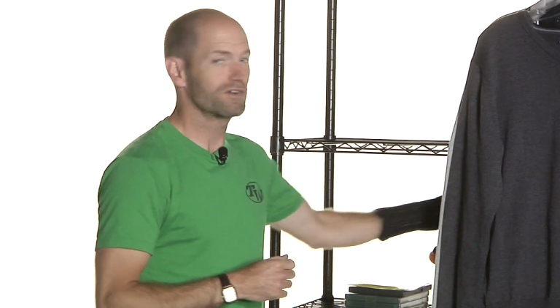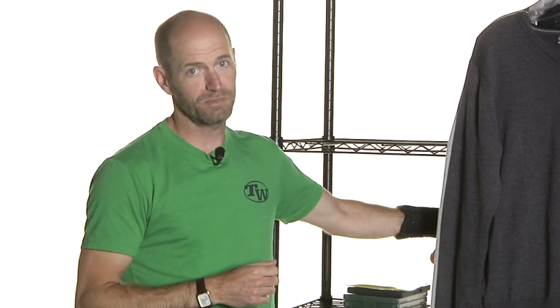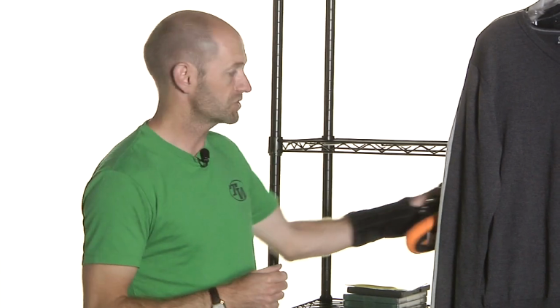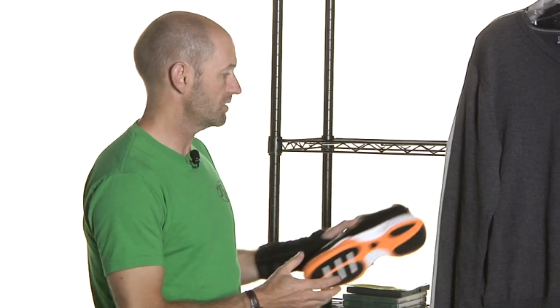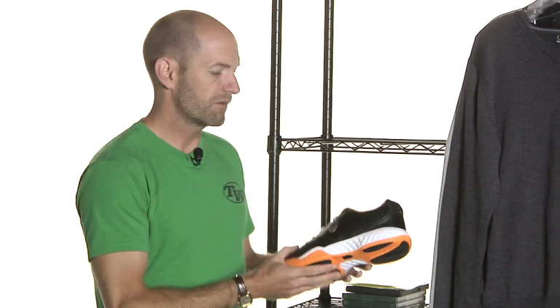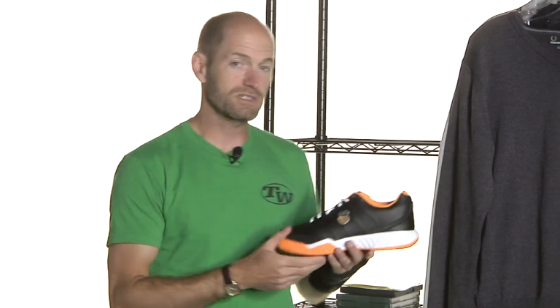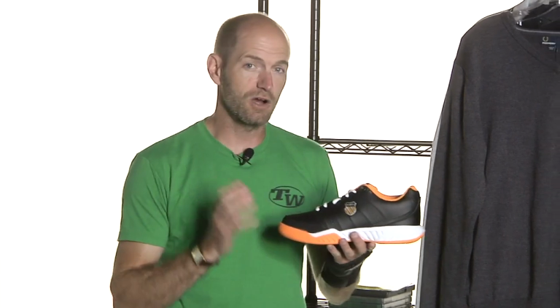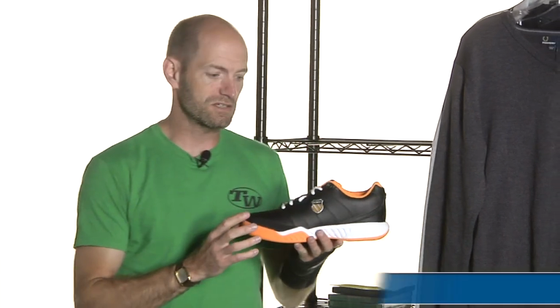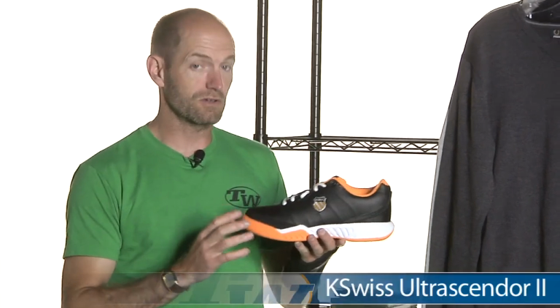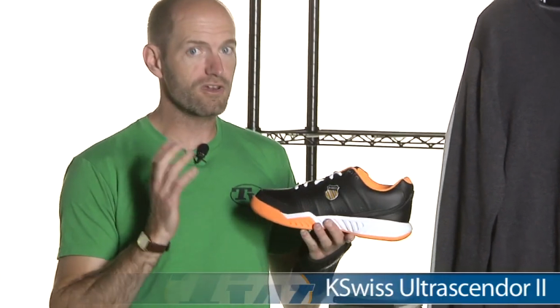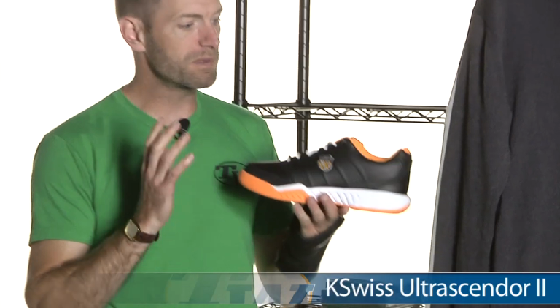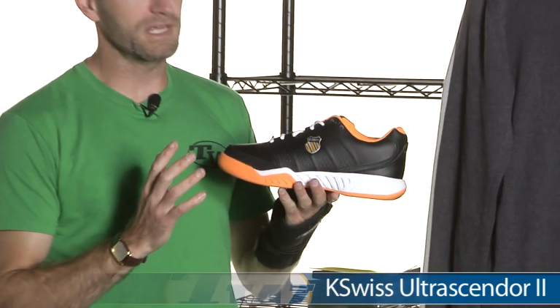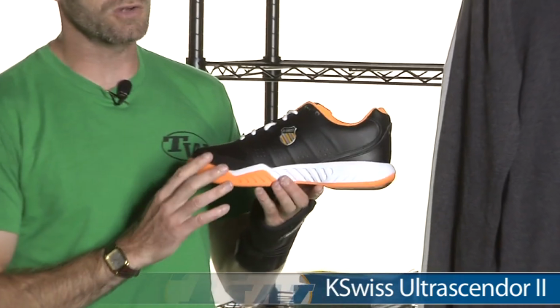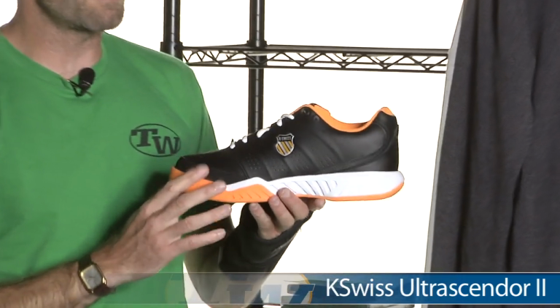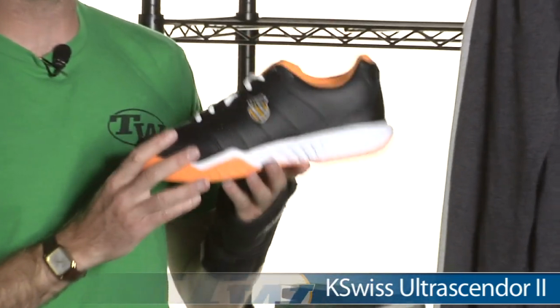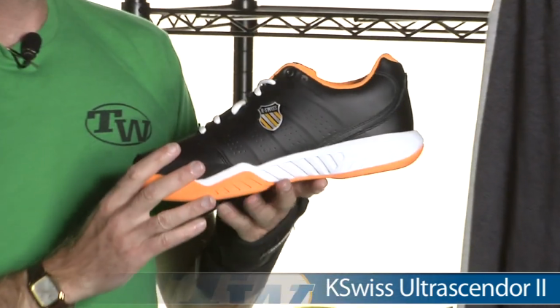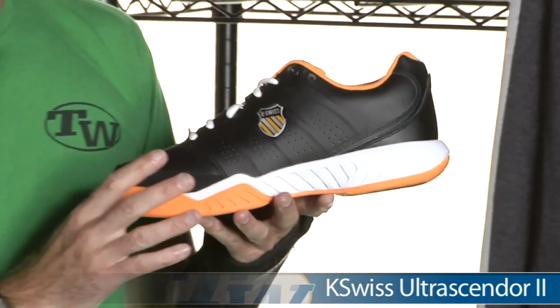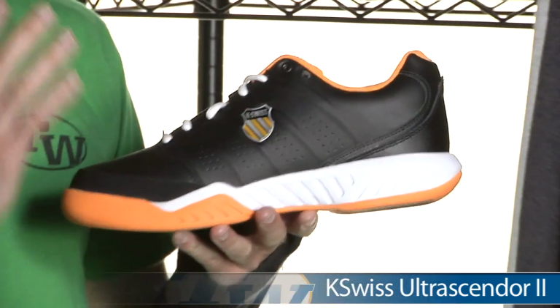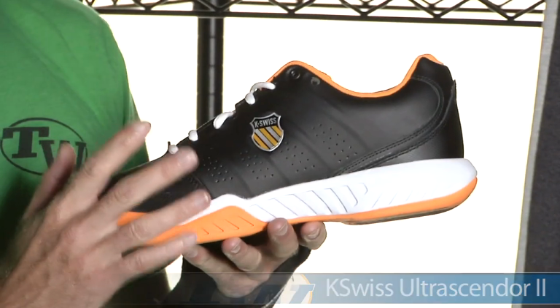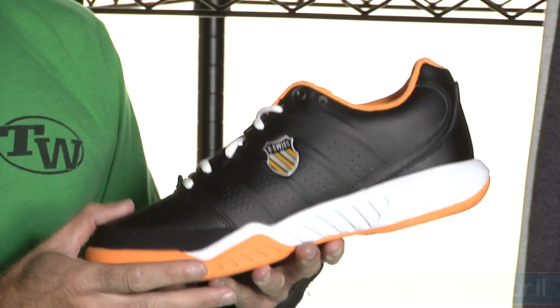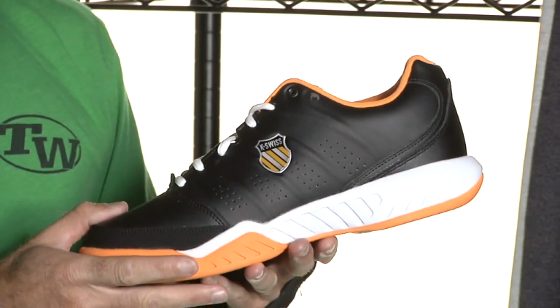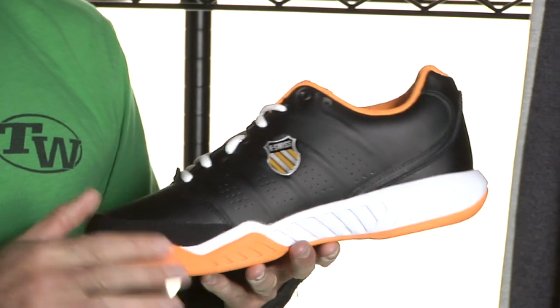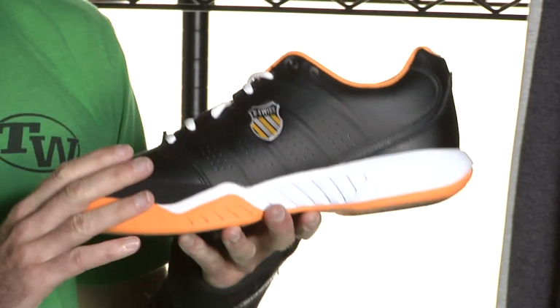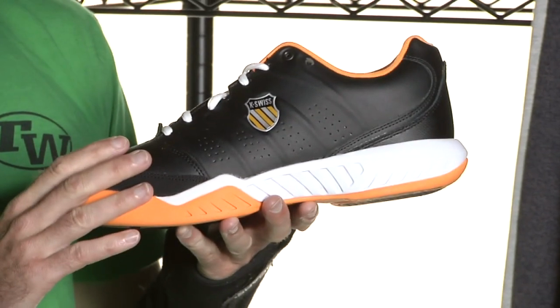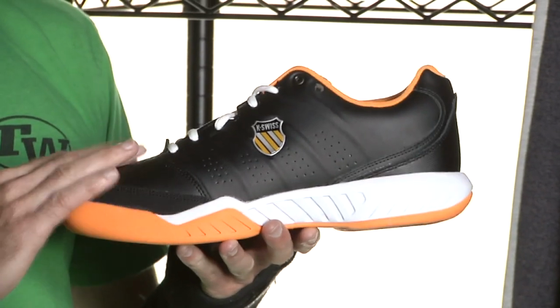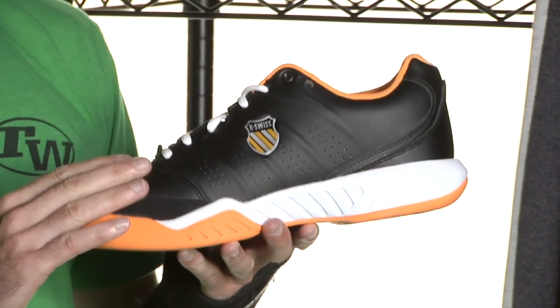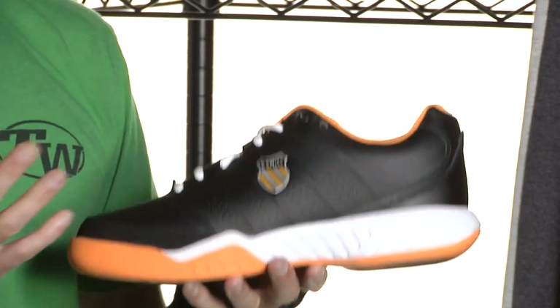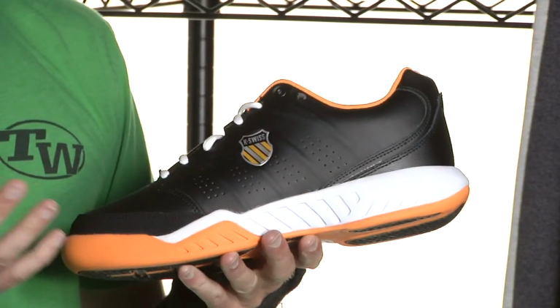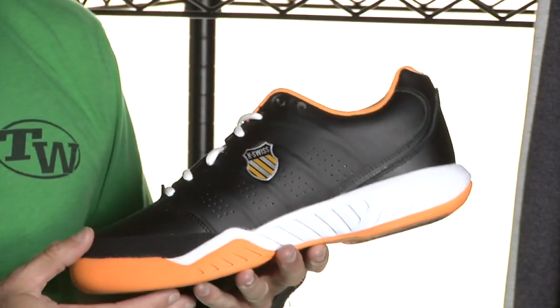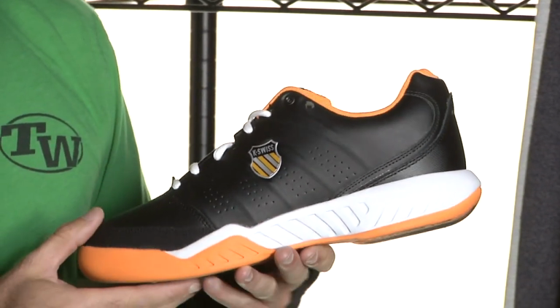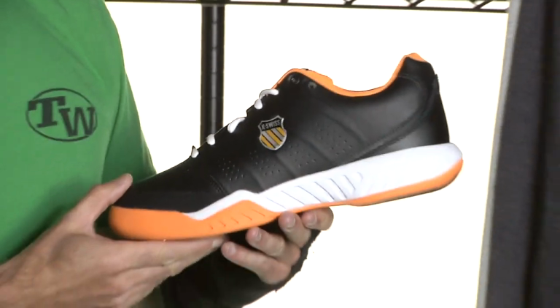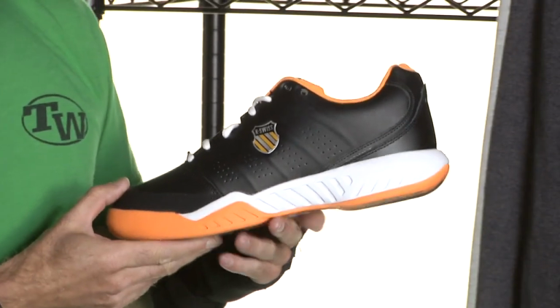First up, a new shoe from K-Swiss. This is the Ultrasender 2, so a really big update to the Ultrasender. Much more of a lightweight, faster-feeling shoe. This one's going off to a much quicker break-in, but a very different feel to the original Ultrasender.